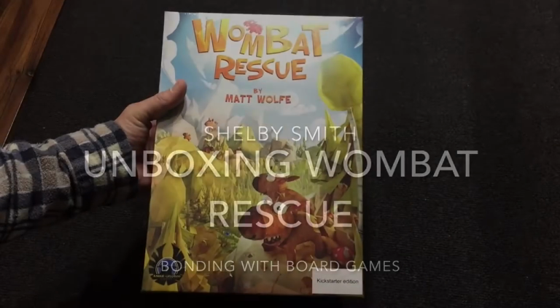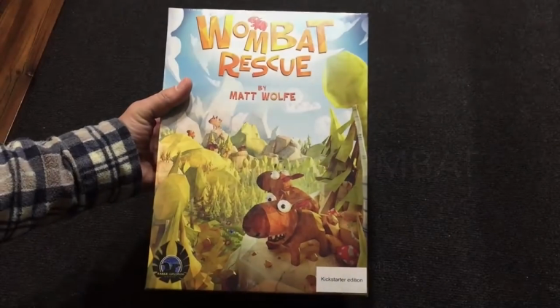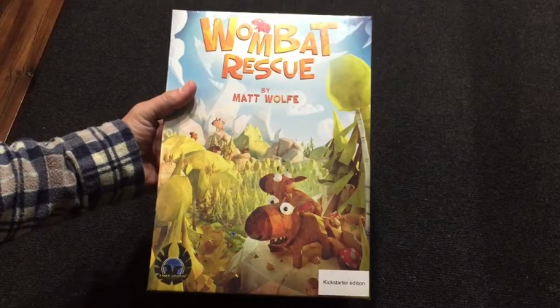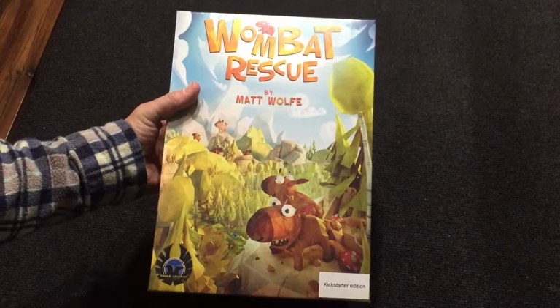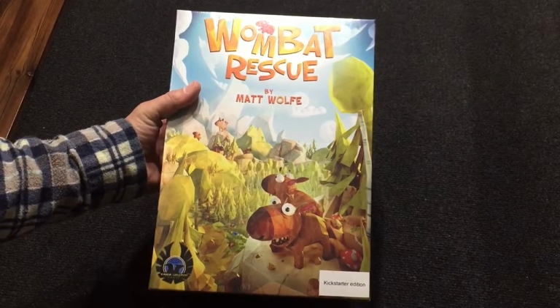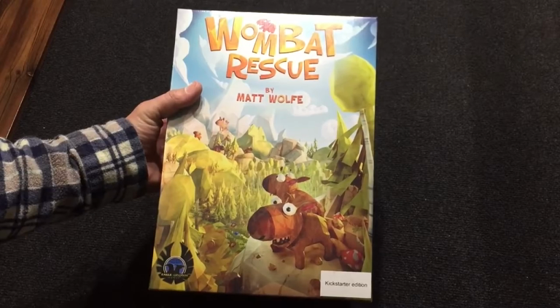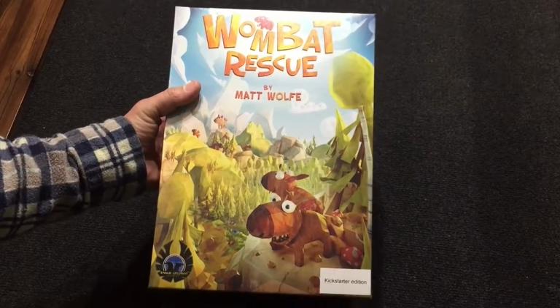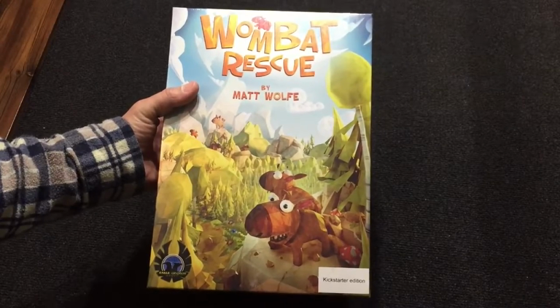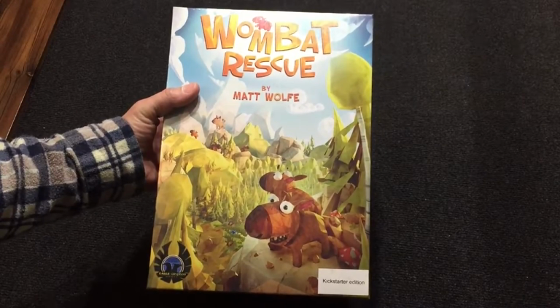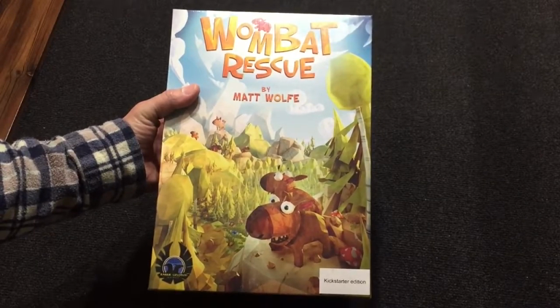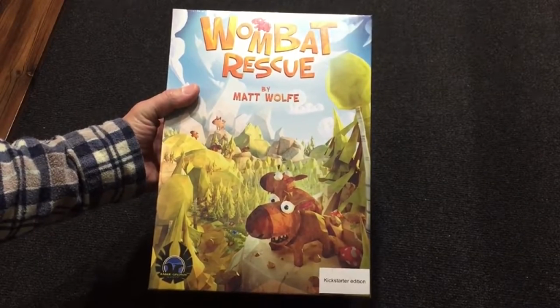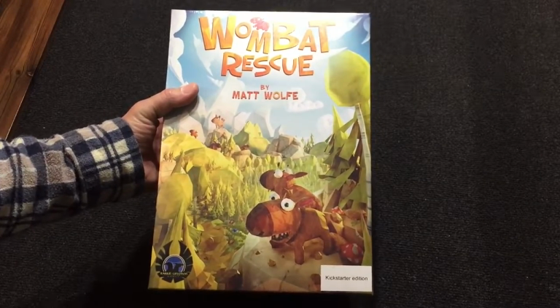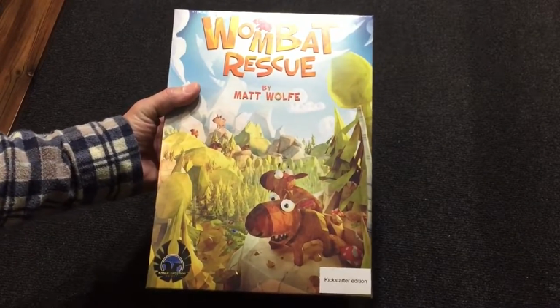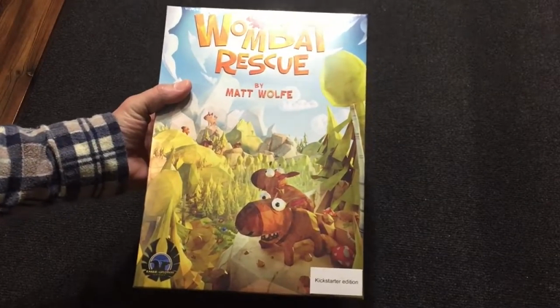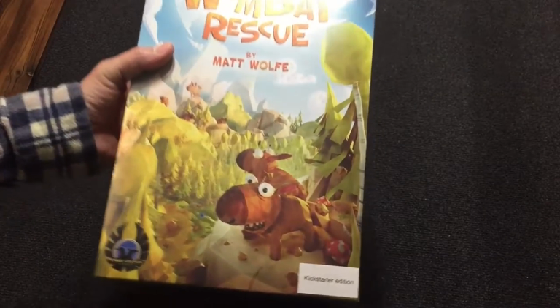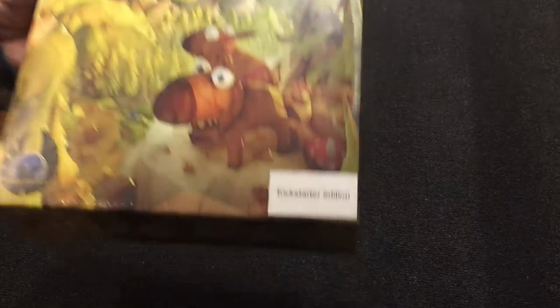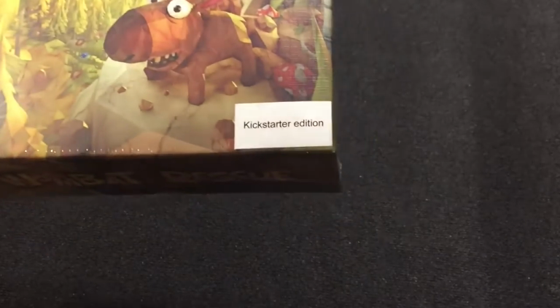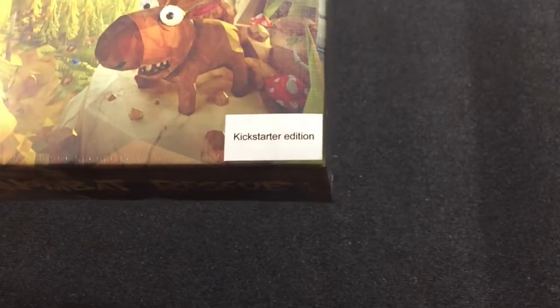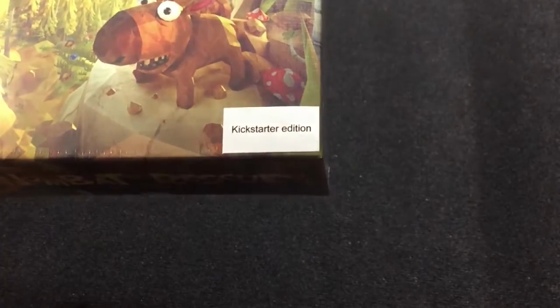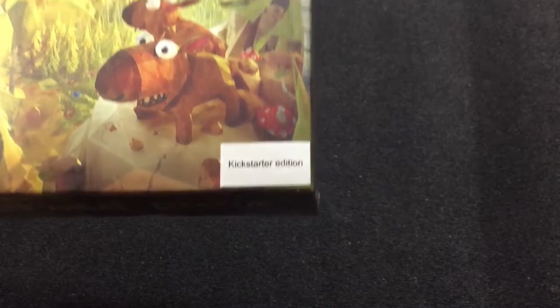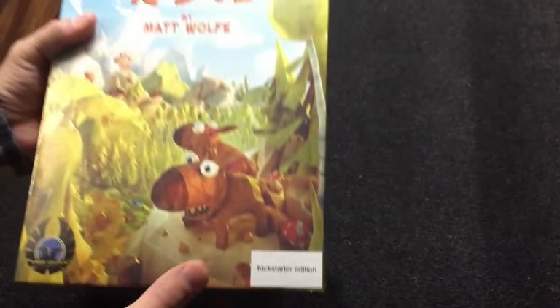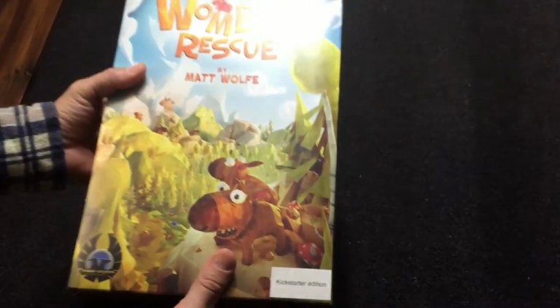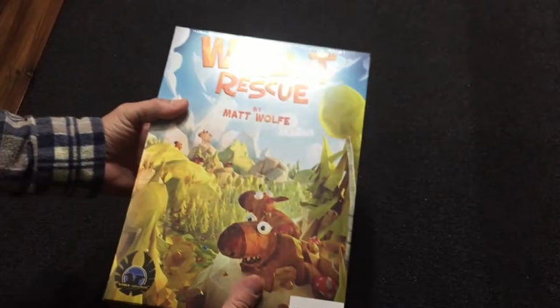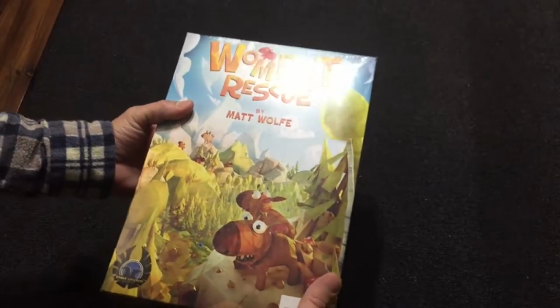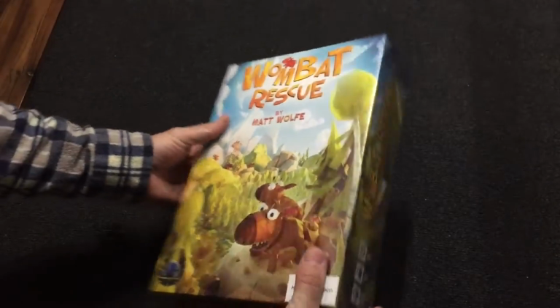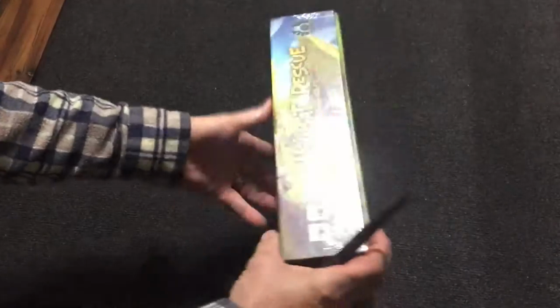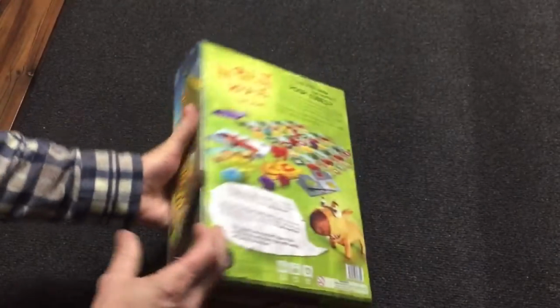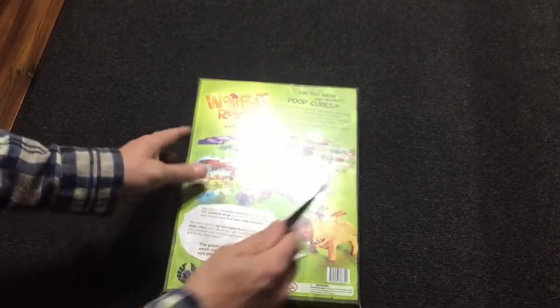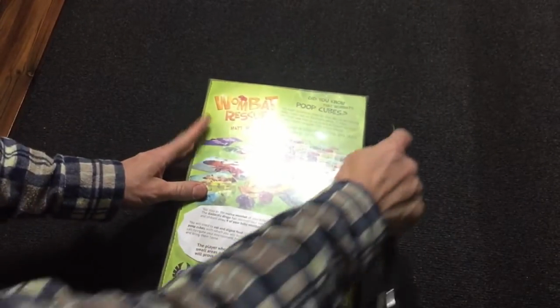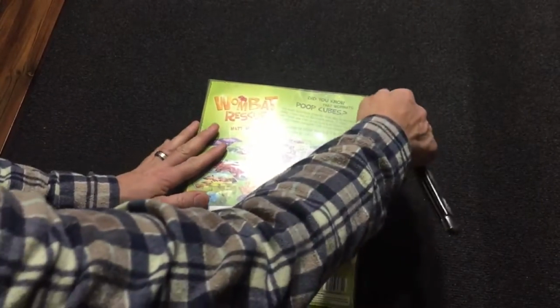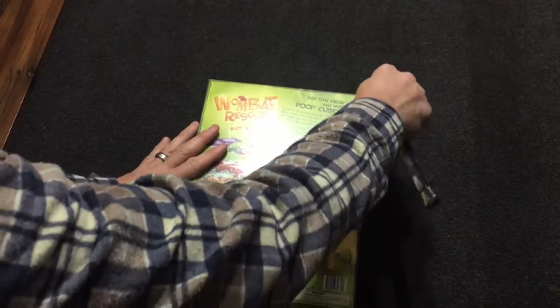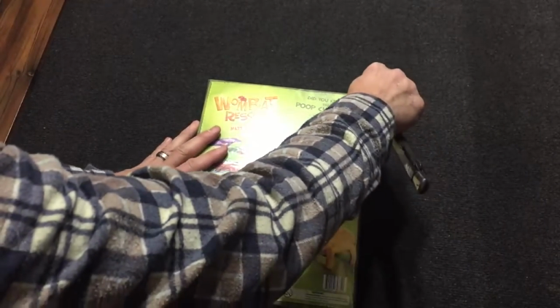Hey, how's it going? Today we're going to do an unboxing of Wombat Rescue by Matt Wolfe. This is the Kickstarter edition, which has a few extra bits in it. So let's open it up and see what we've got inside.